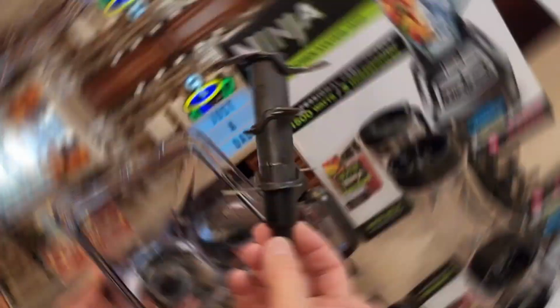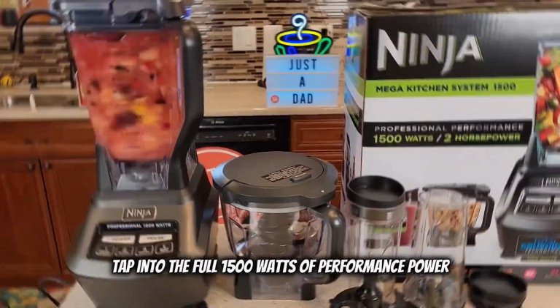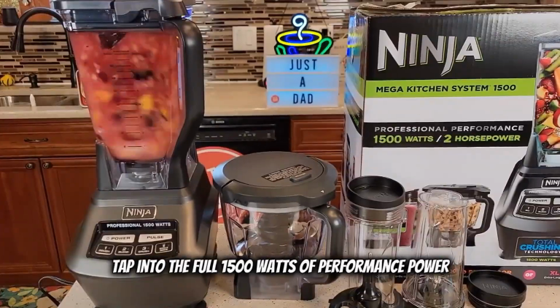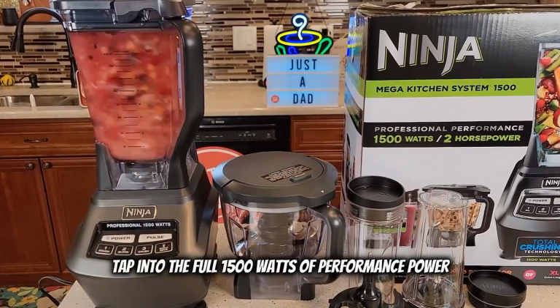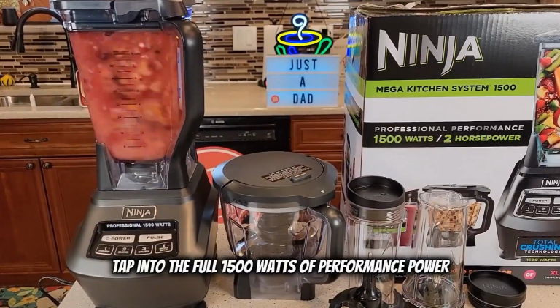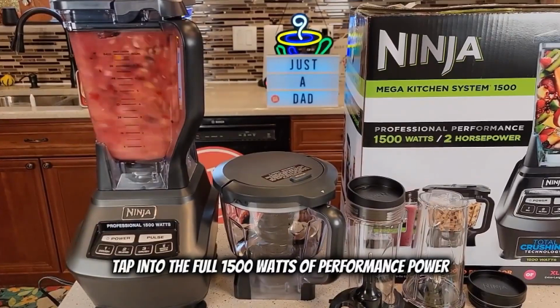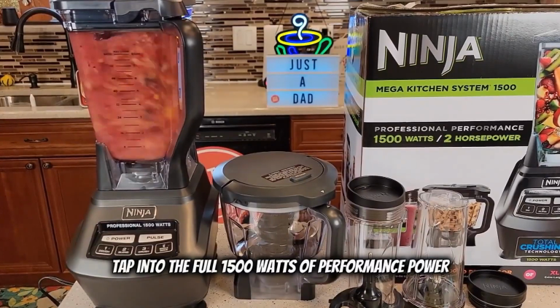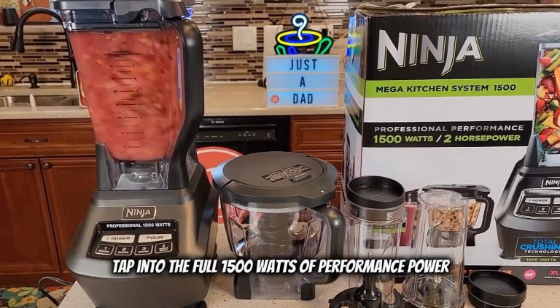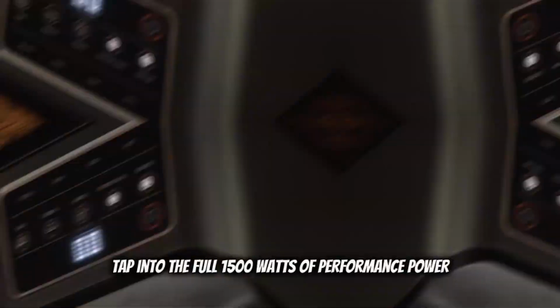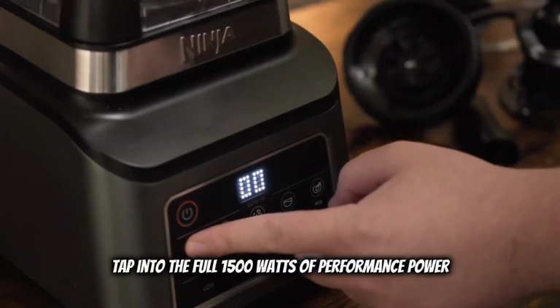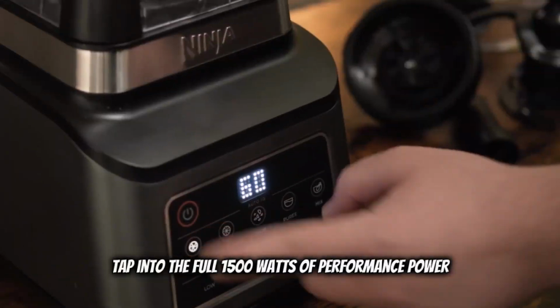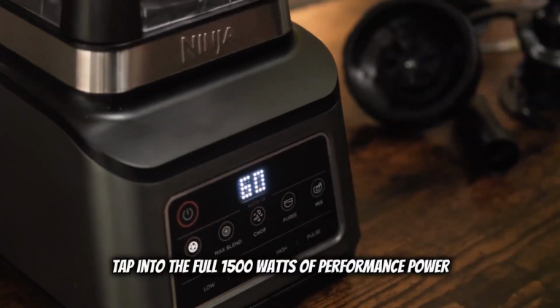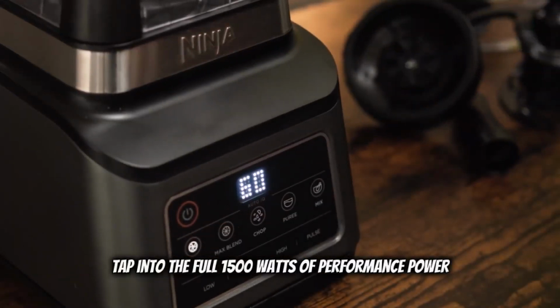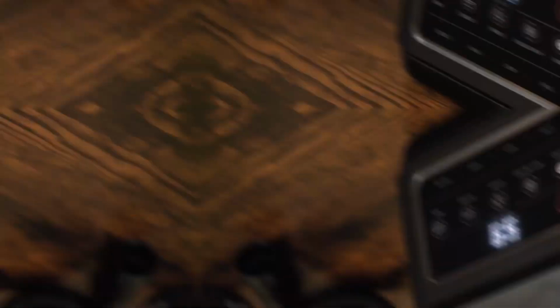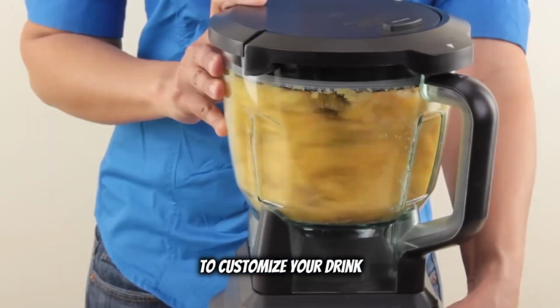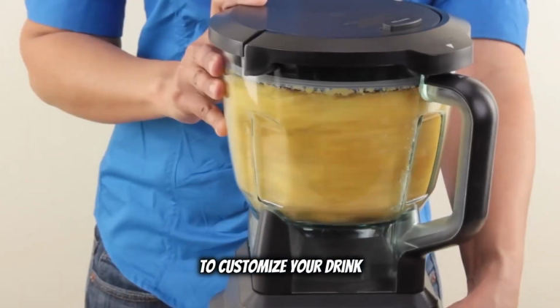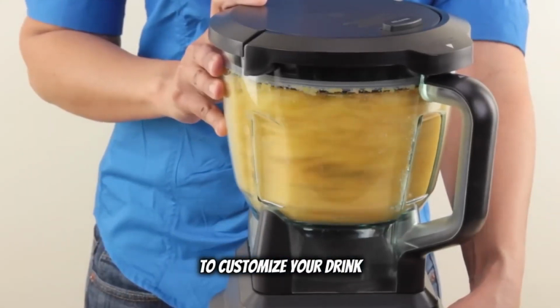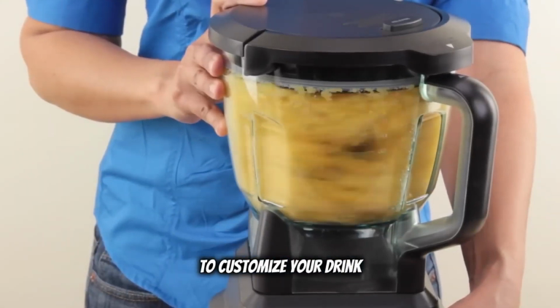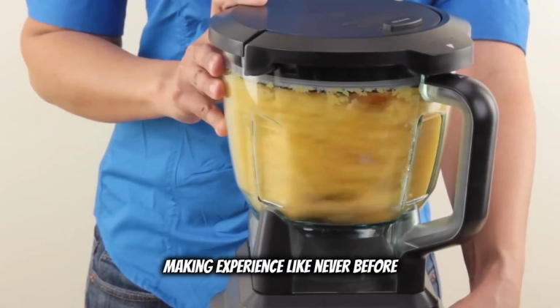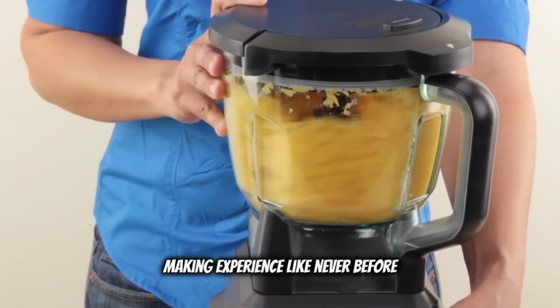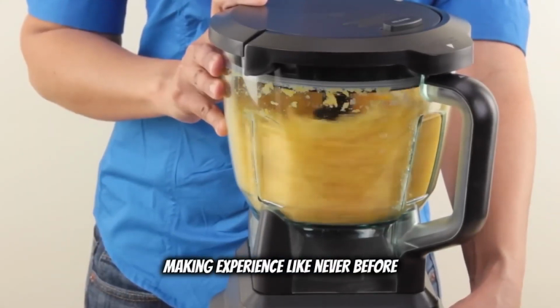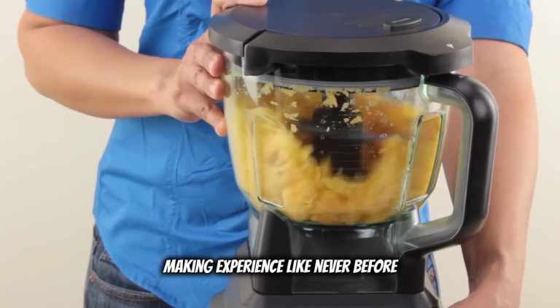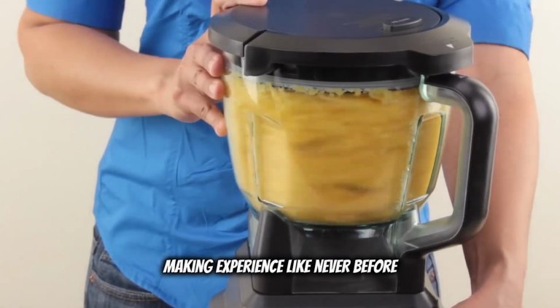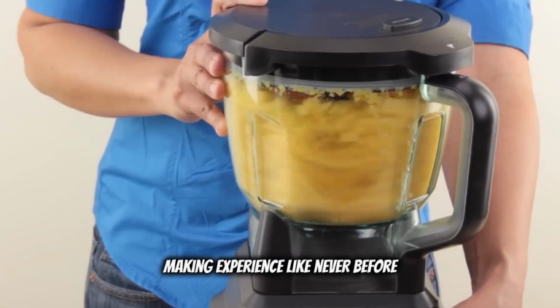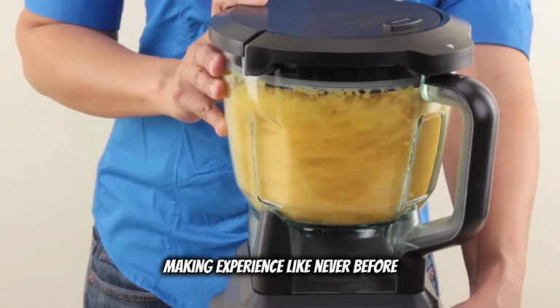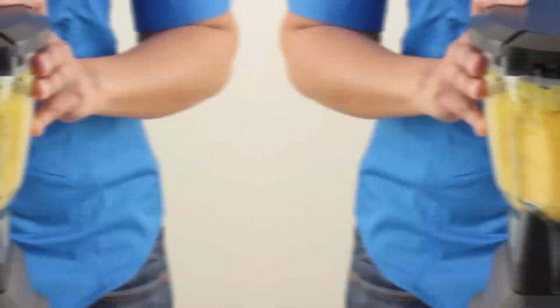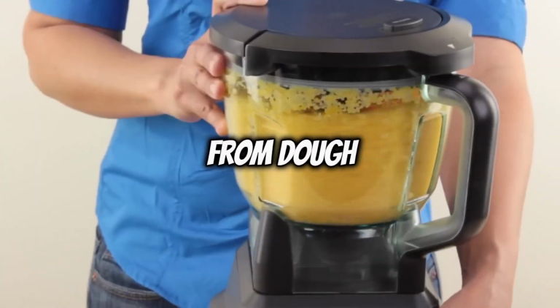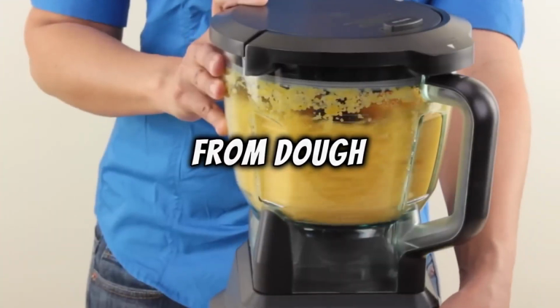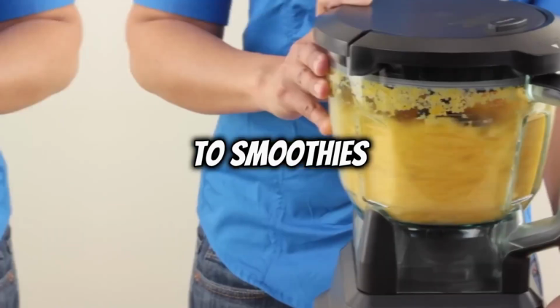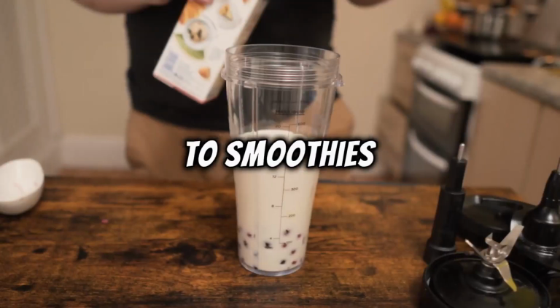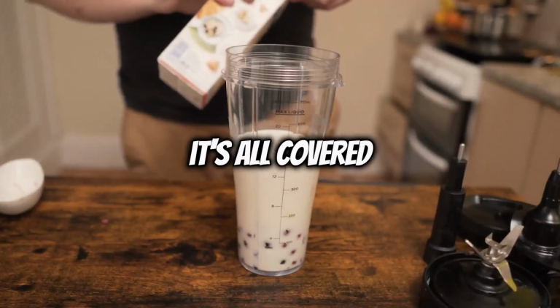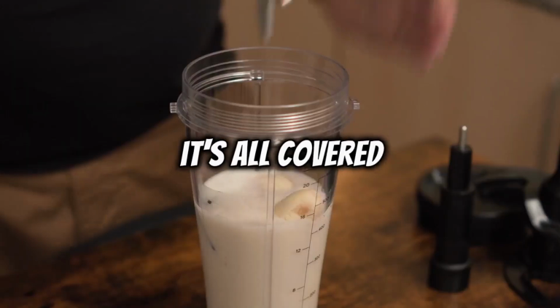Tap into the full 1500 watts of performance power to customize your drink-making experience like never before. From dough to smoothies, it's all covered.